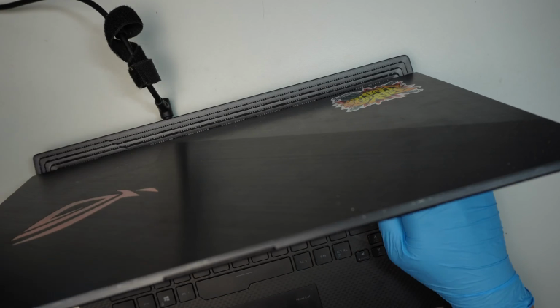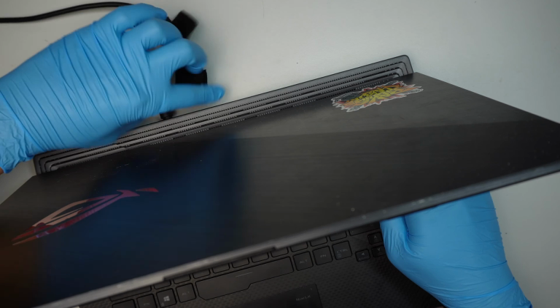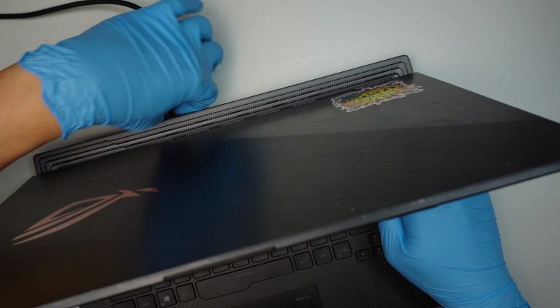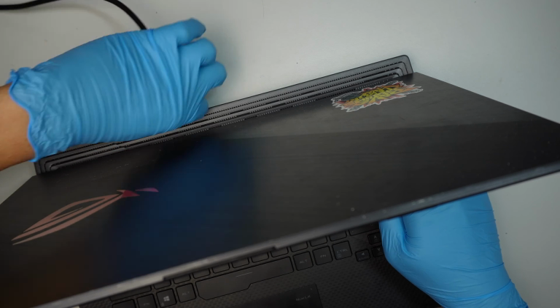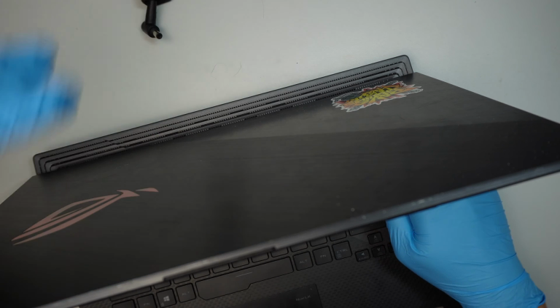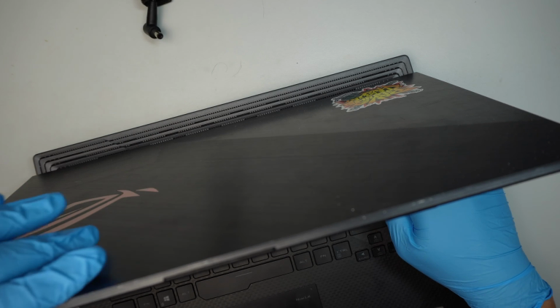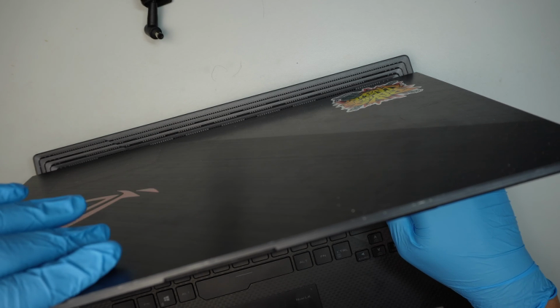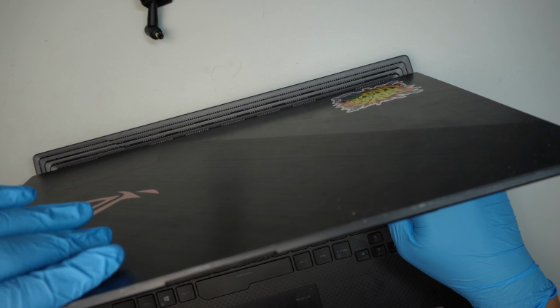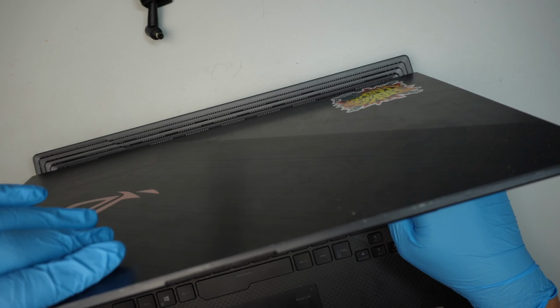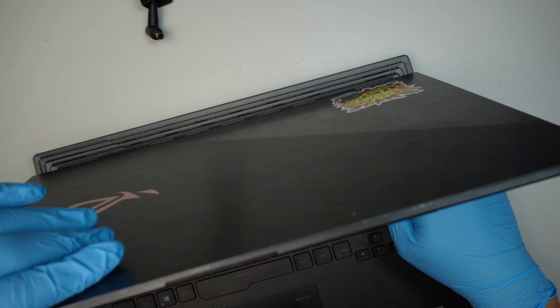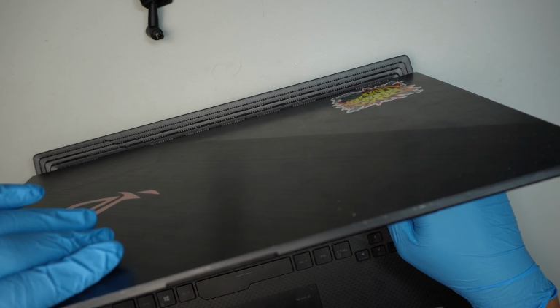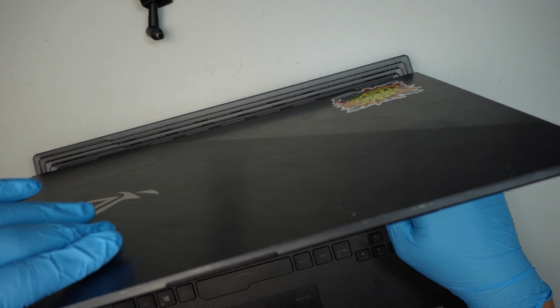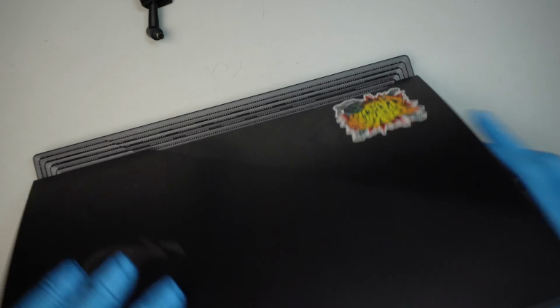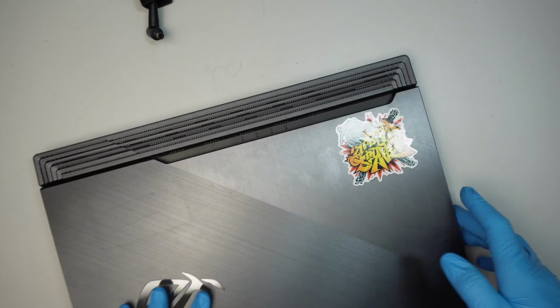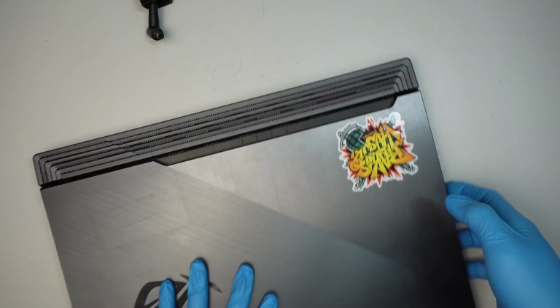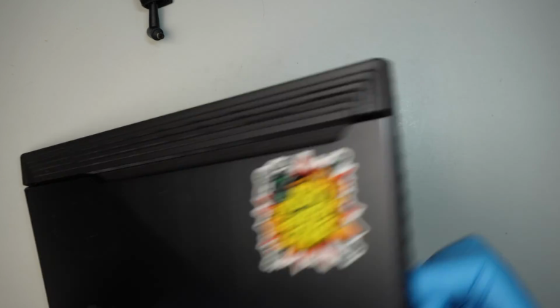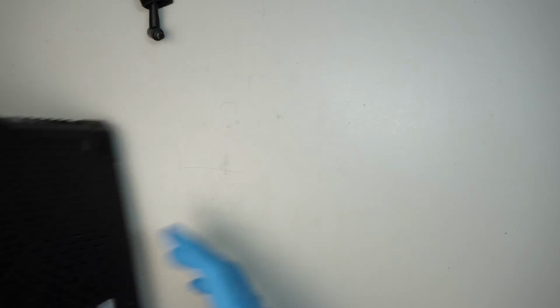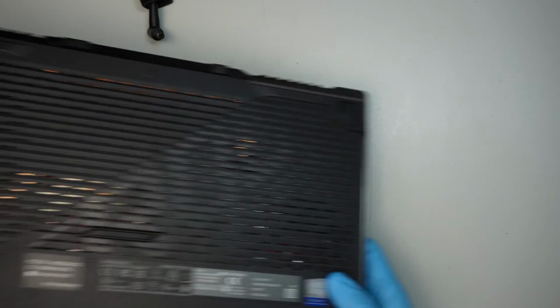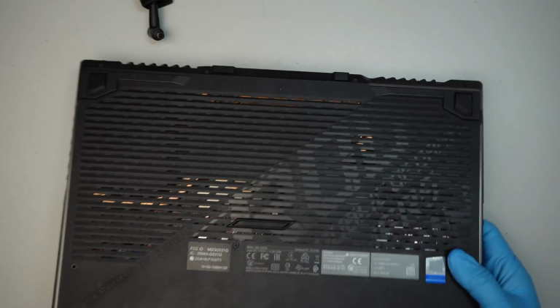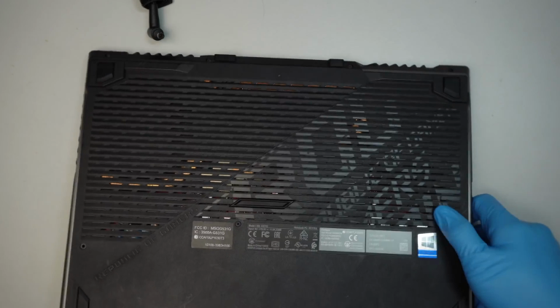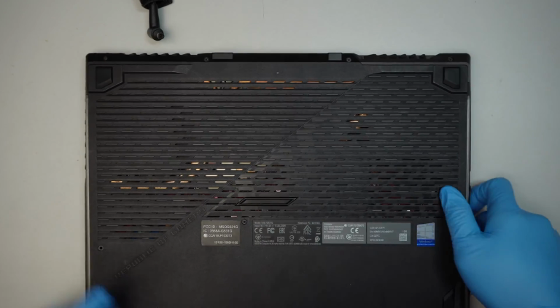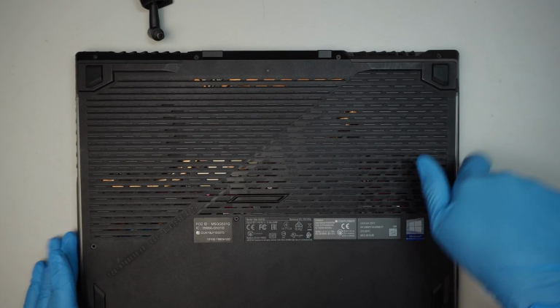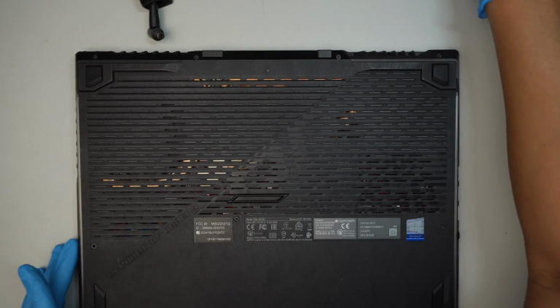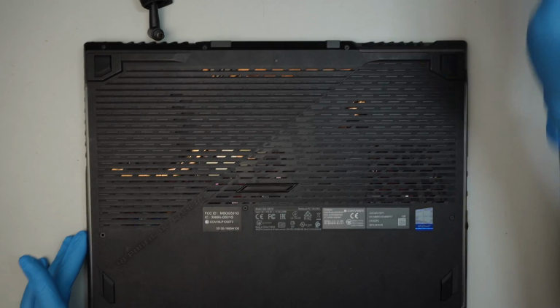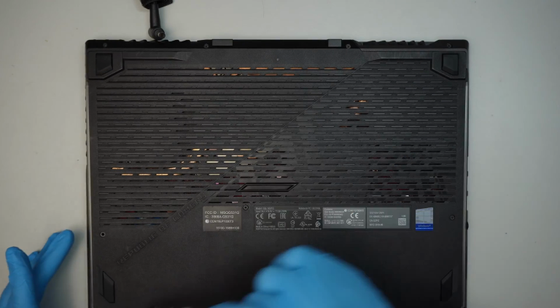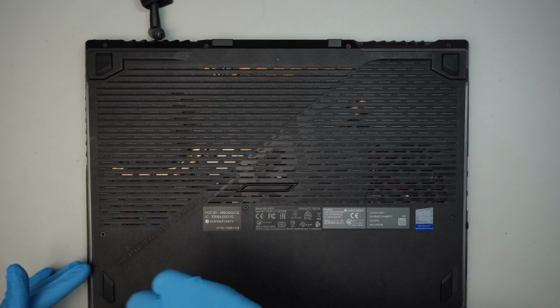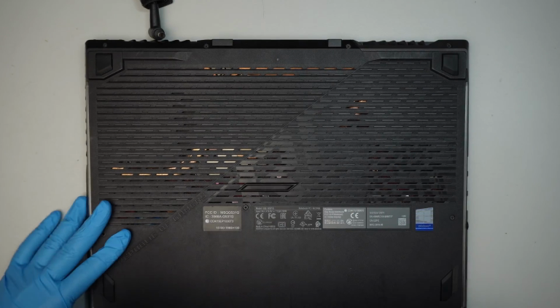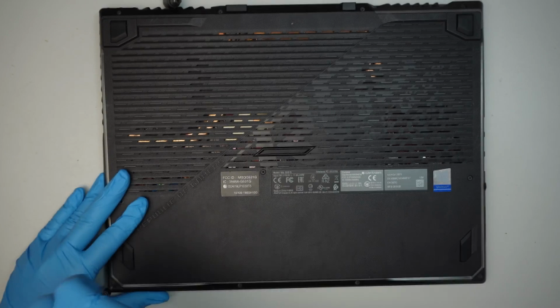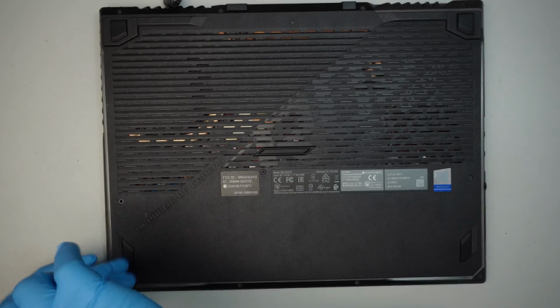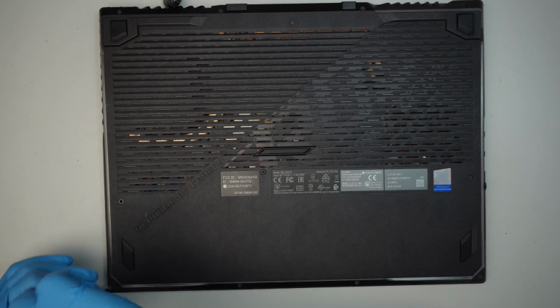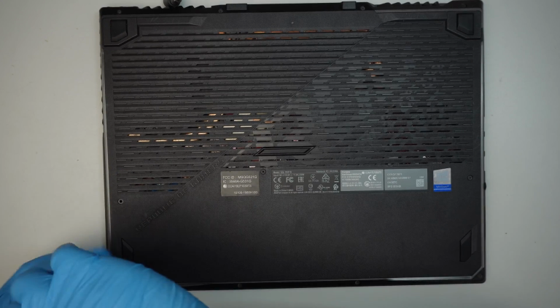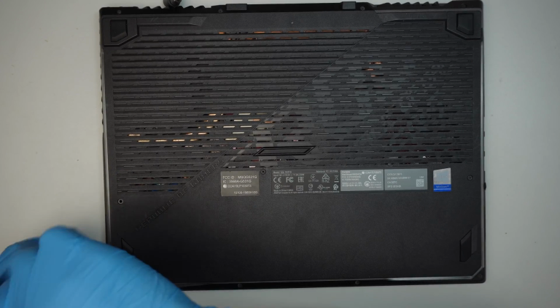So far it's not looking good. It doesn't have any power whatsoever. I don't feel like the fan is spinning at all. Let's take it apart and see what we can find.